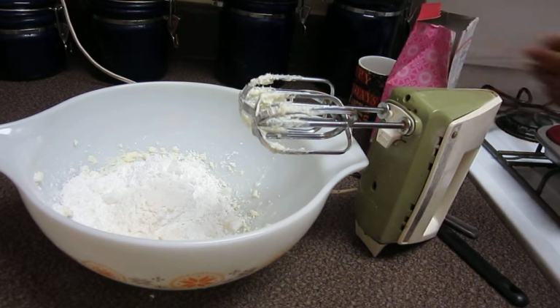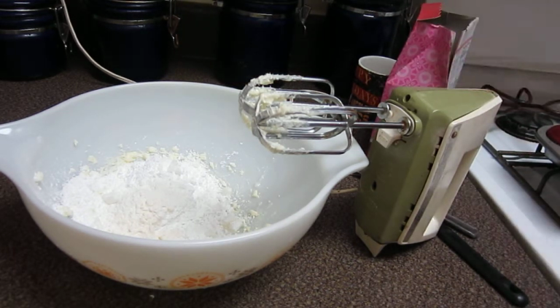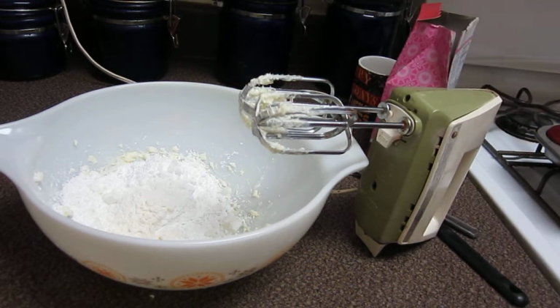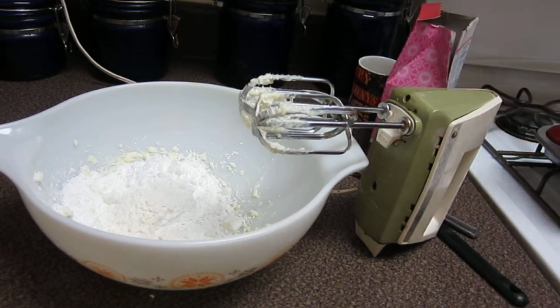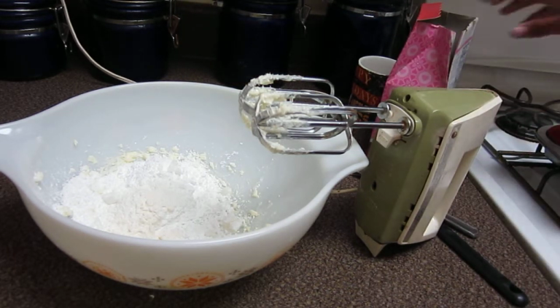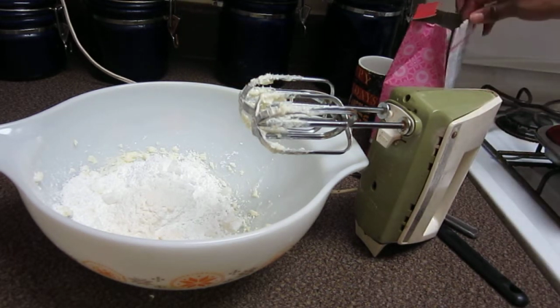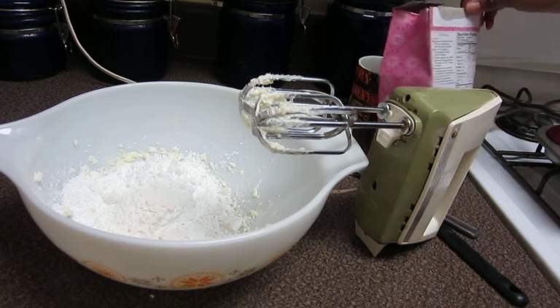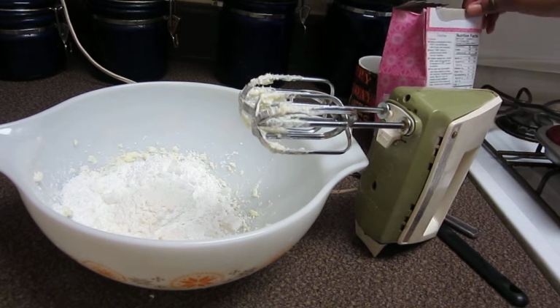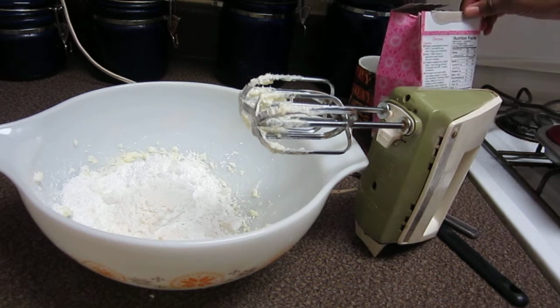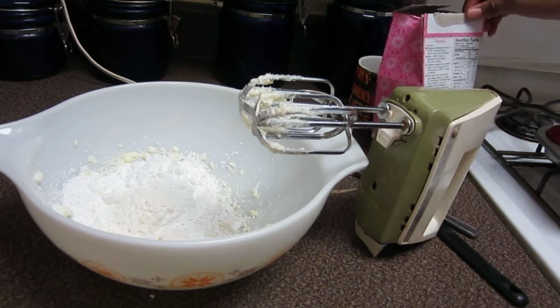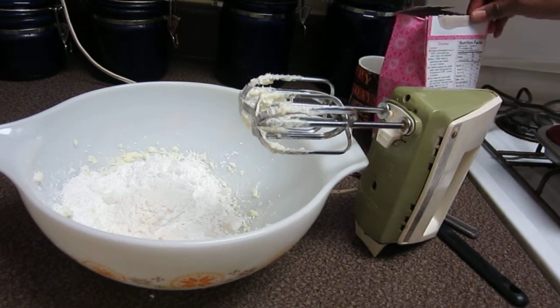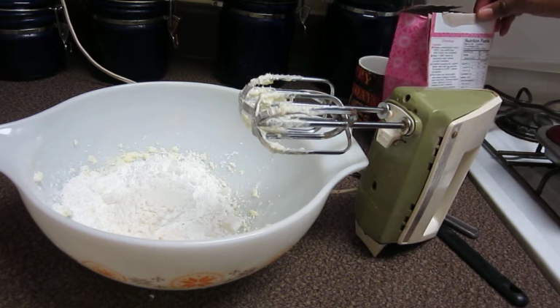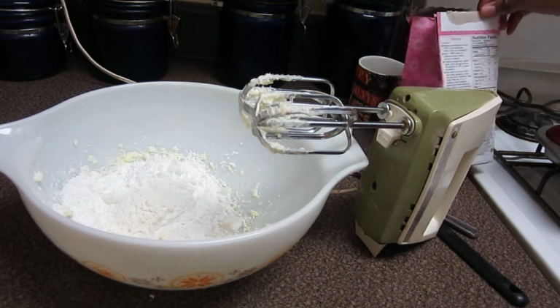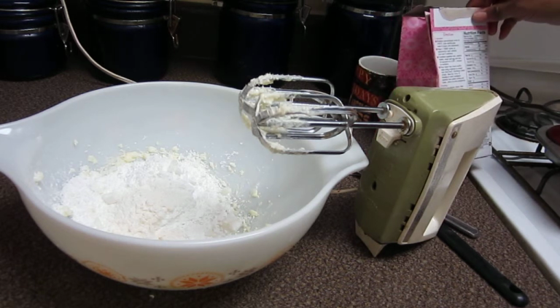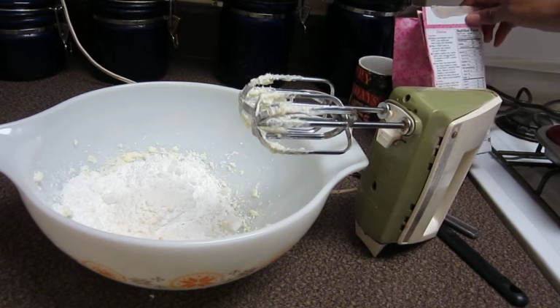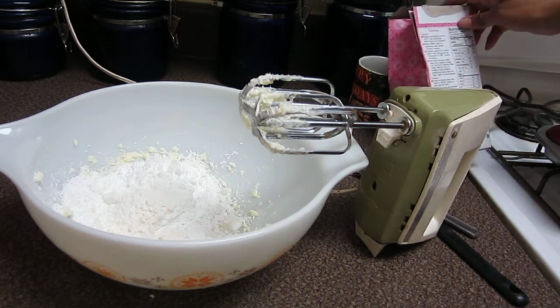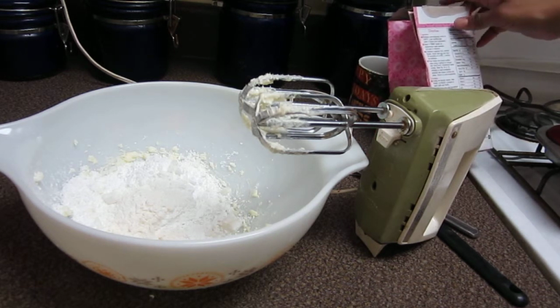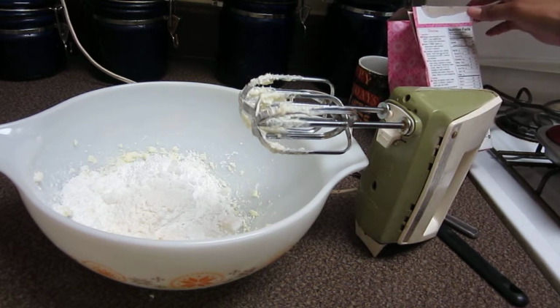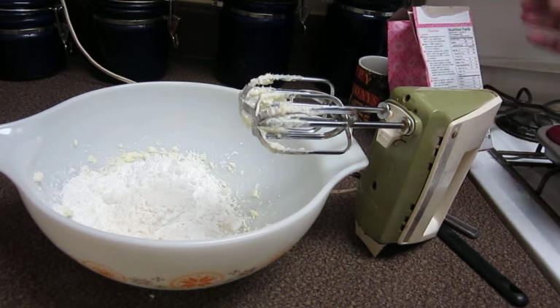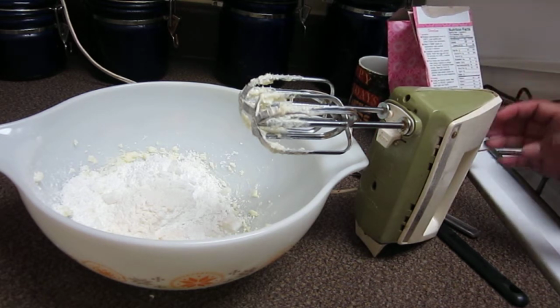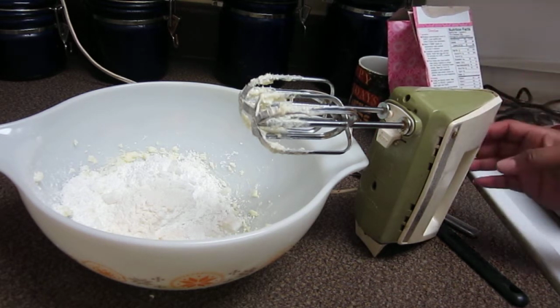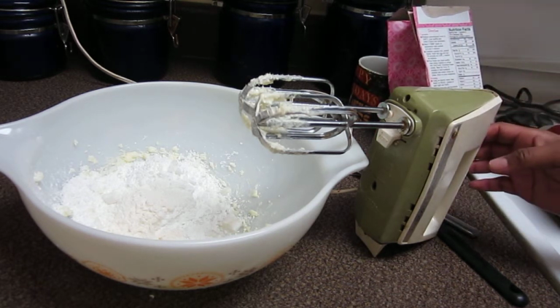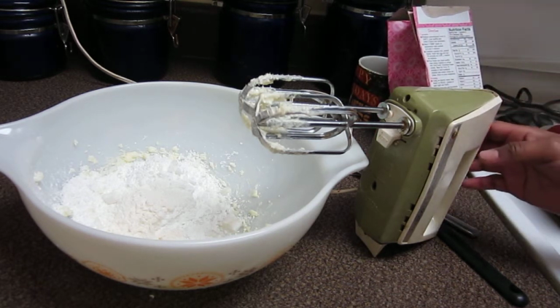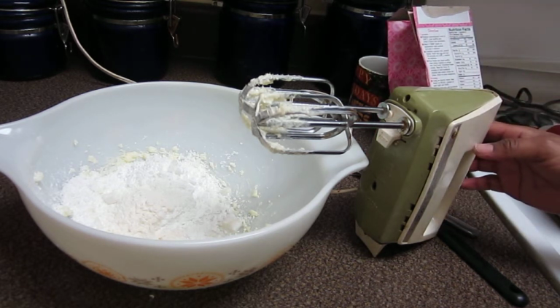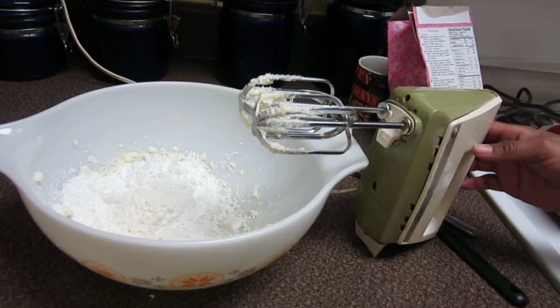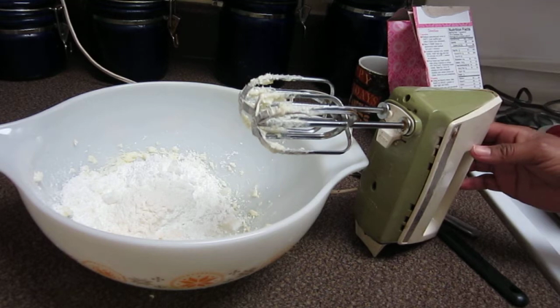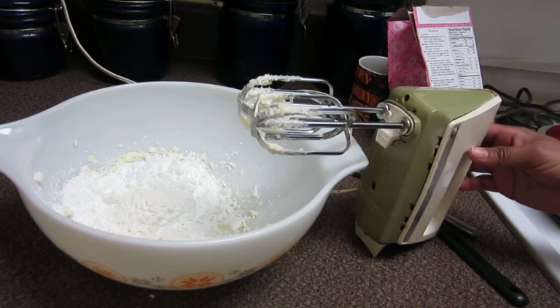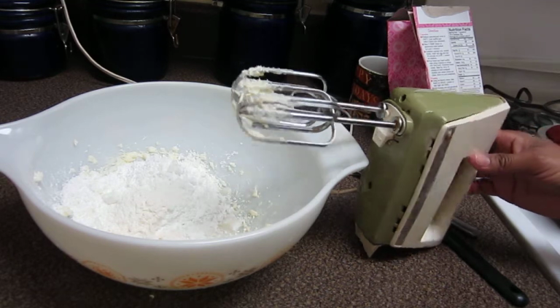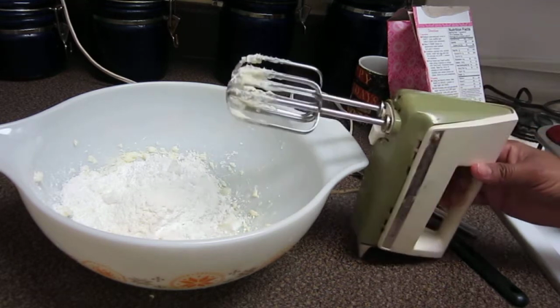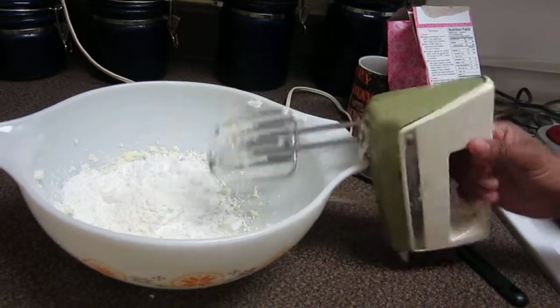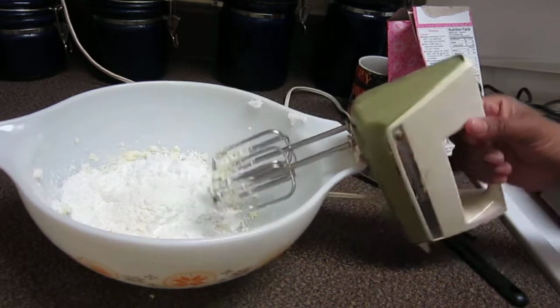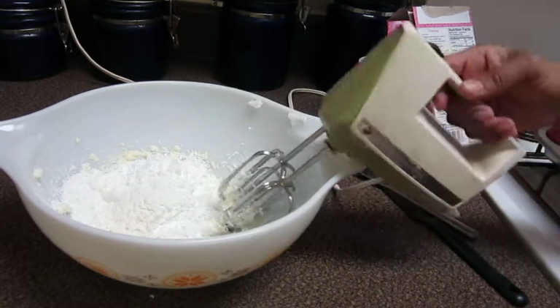Add frosting mix and powder, combine. Add milk and beat on high until reaching desired consistency.